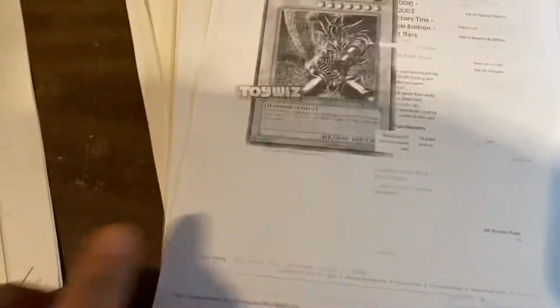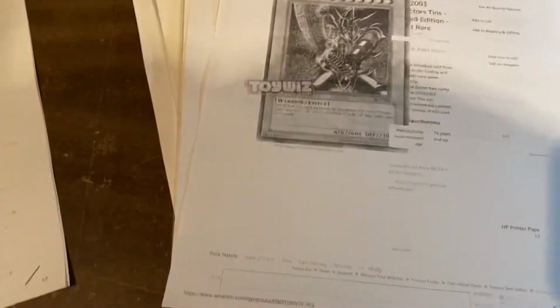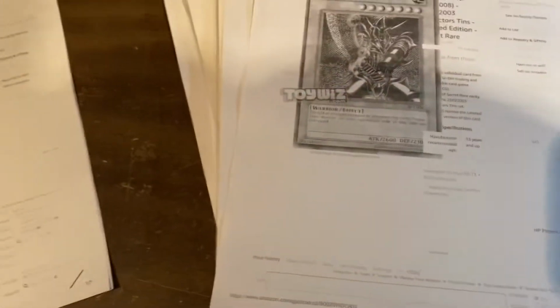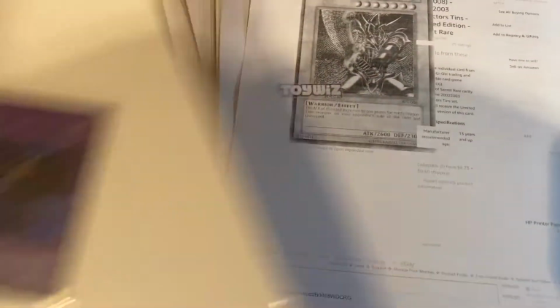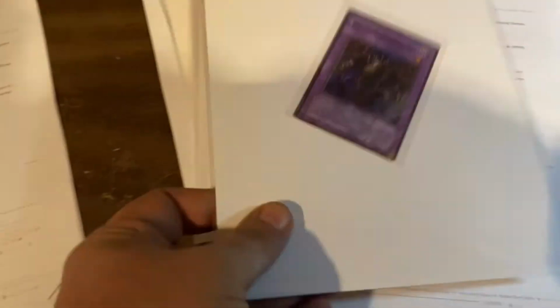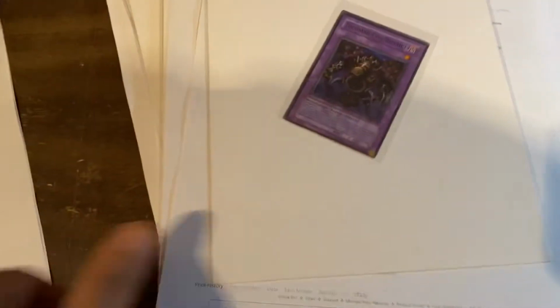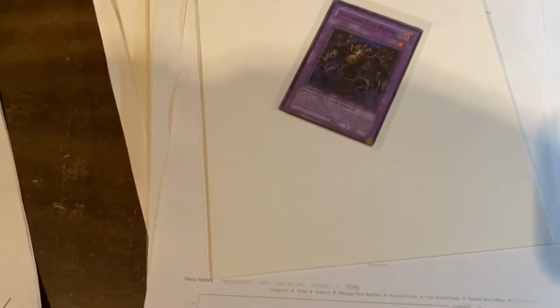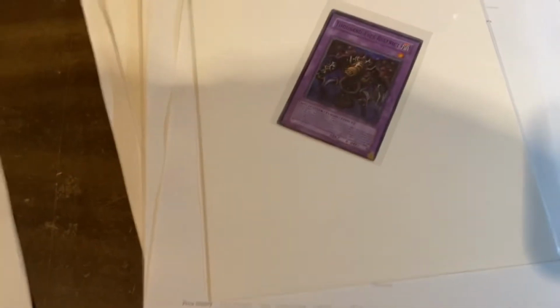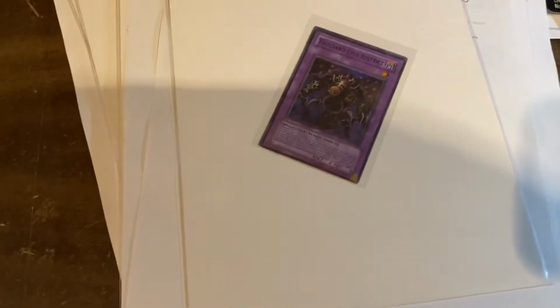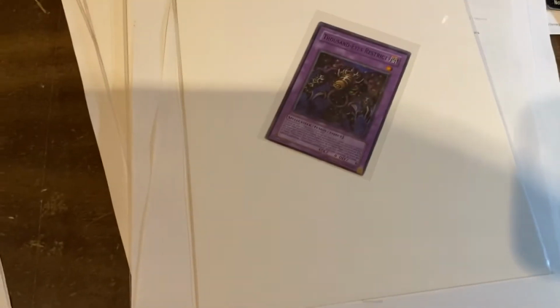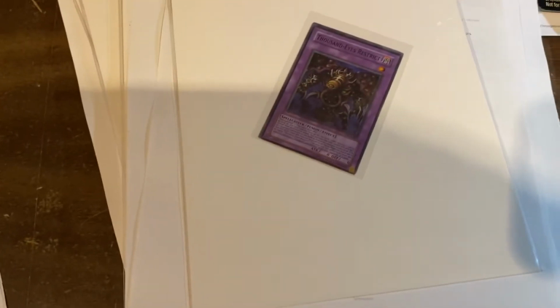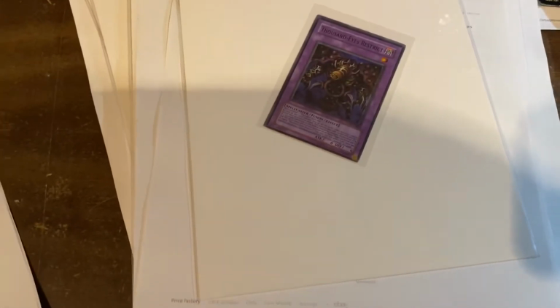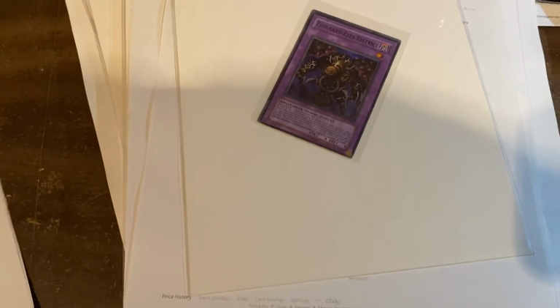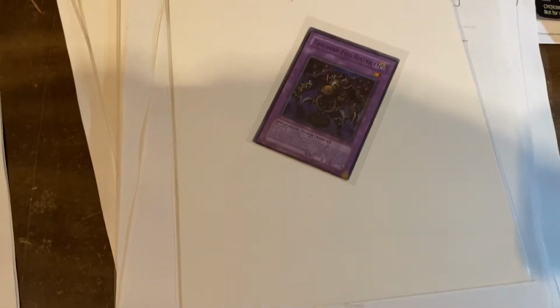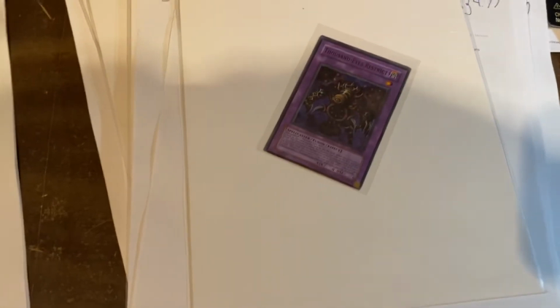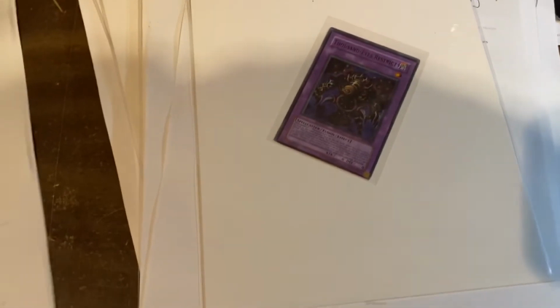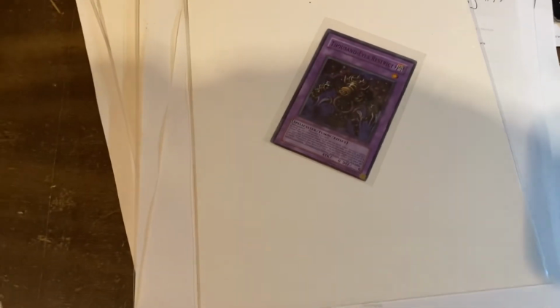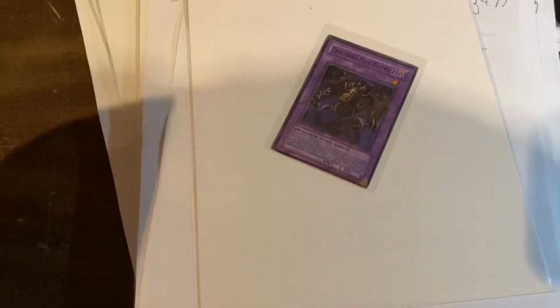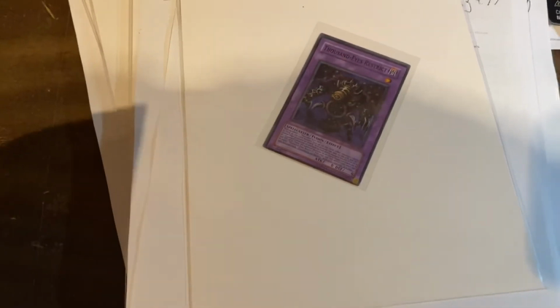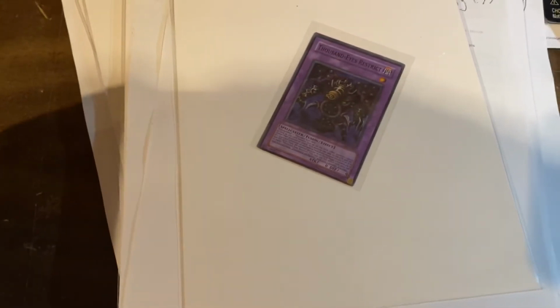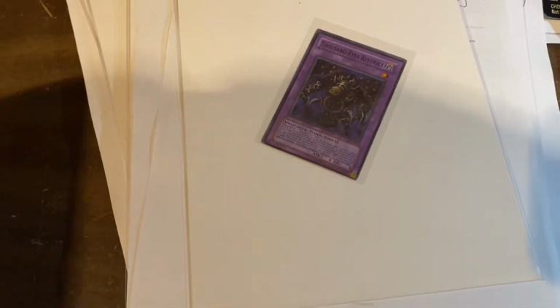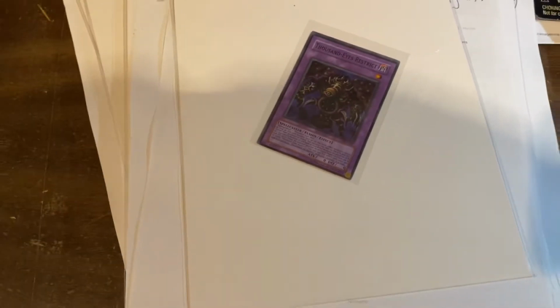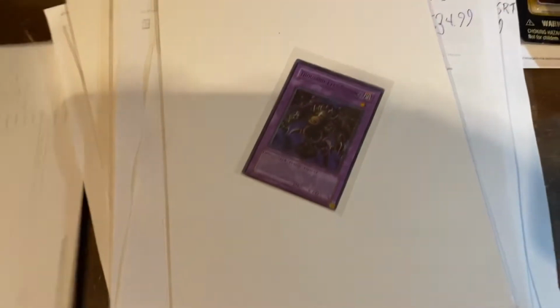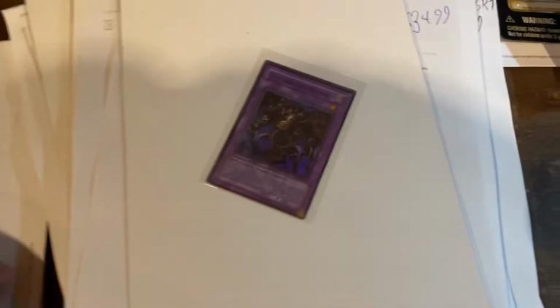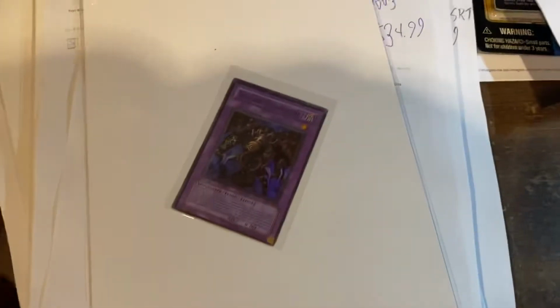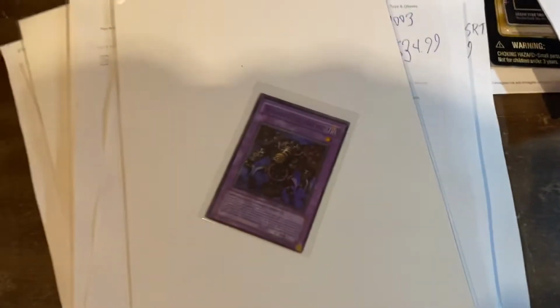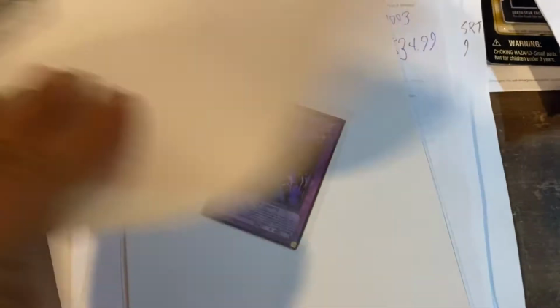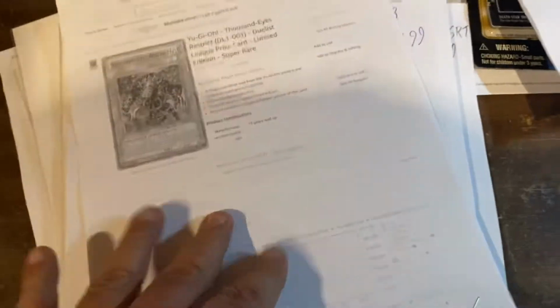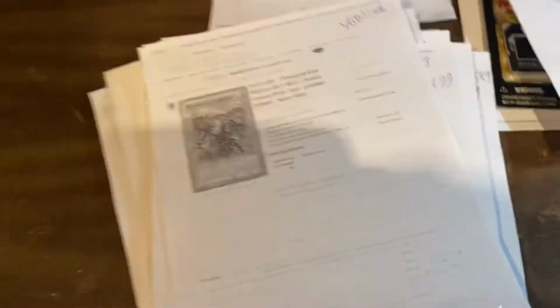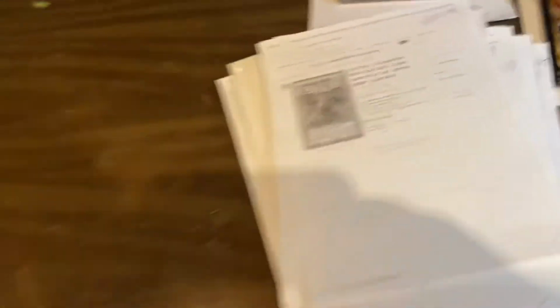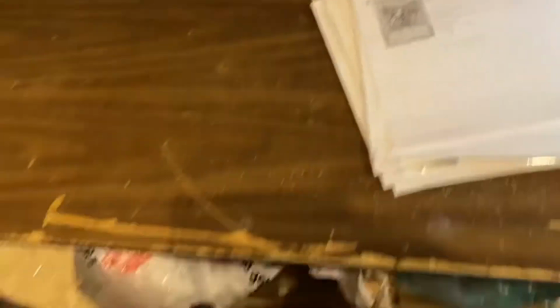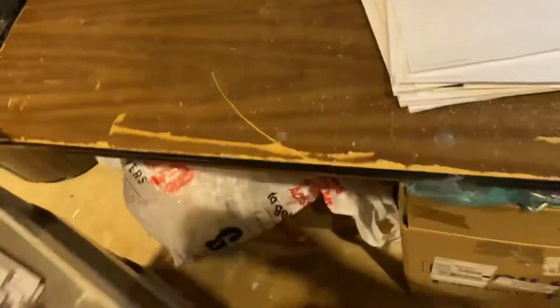And last but not least — Thousand Eyes Restrict. $6.99 on Thousand Eyes Restrict. Let's get over here to comic books.